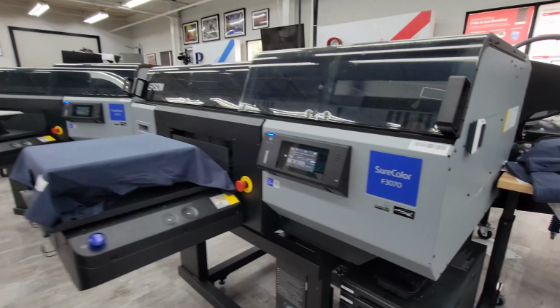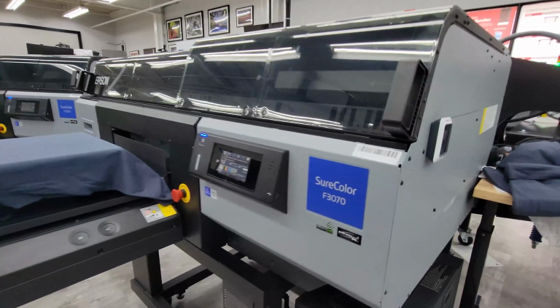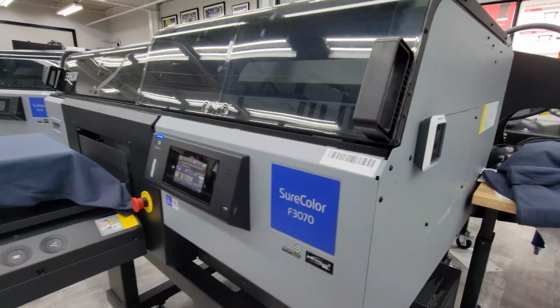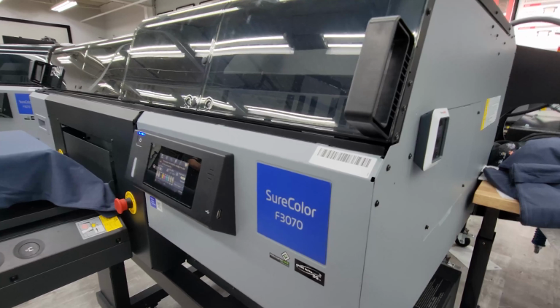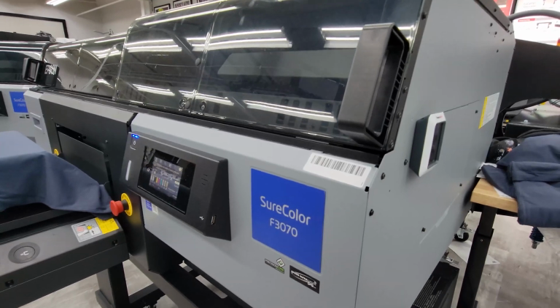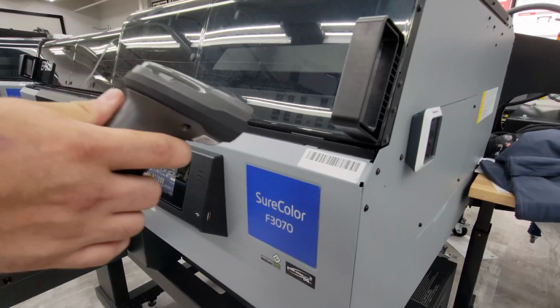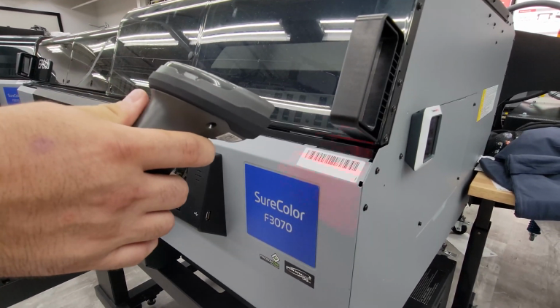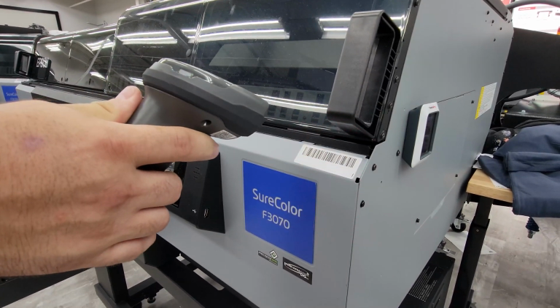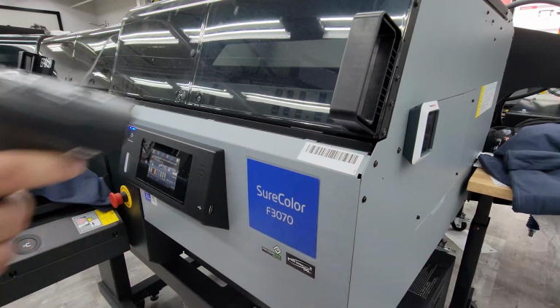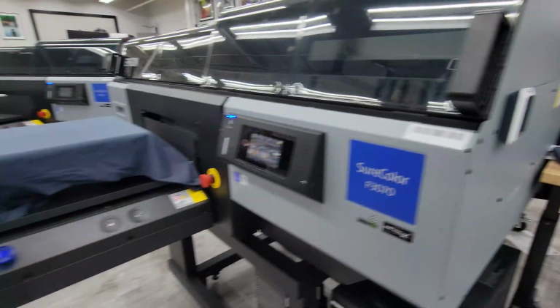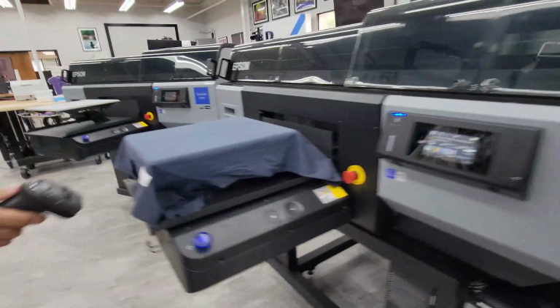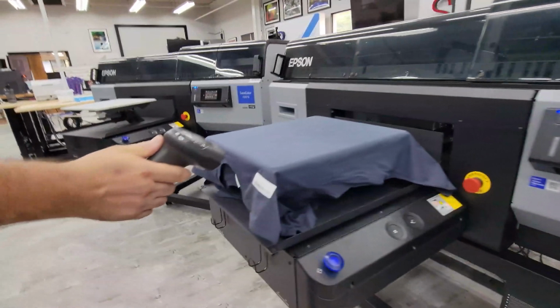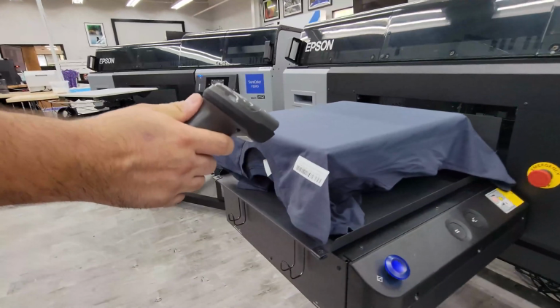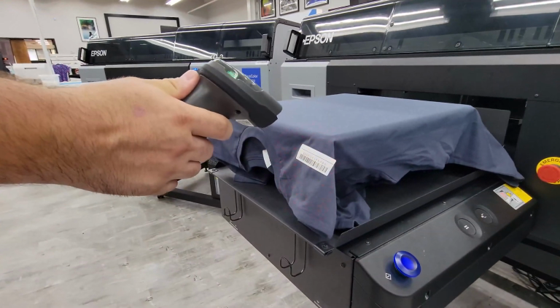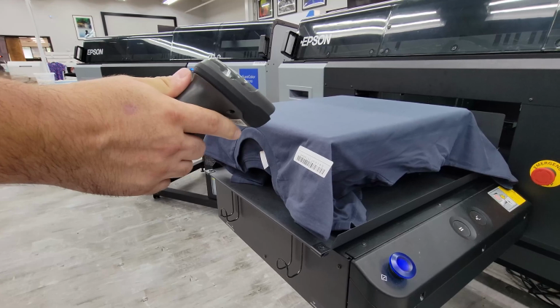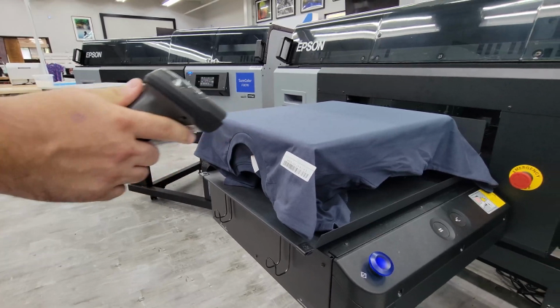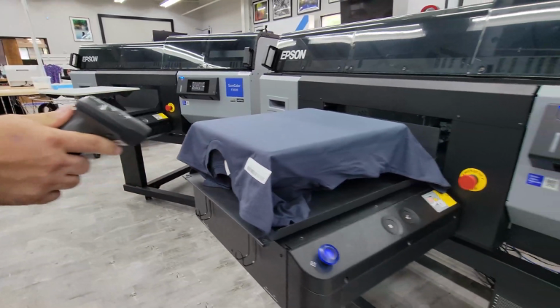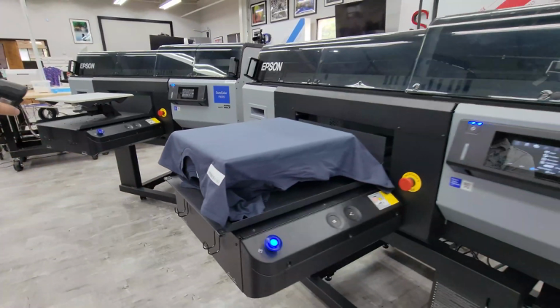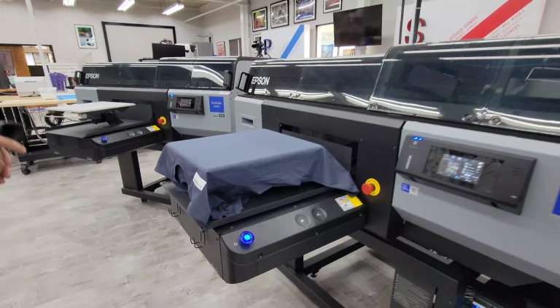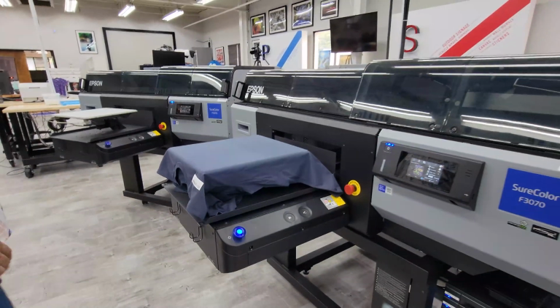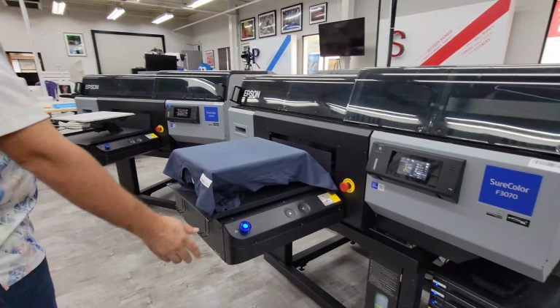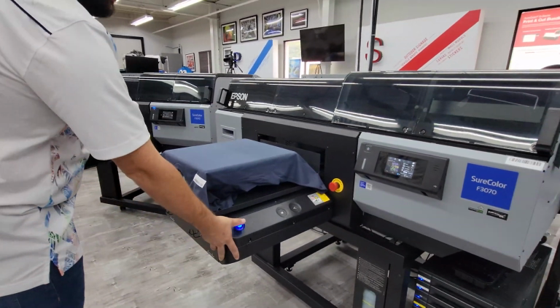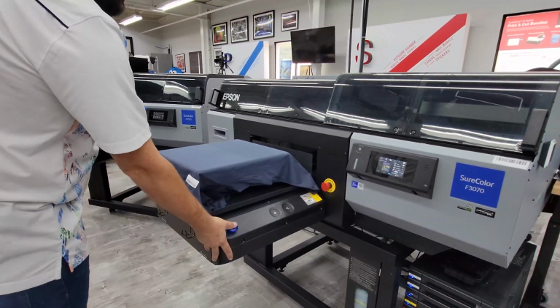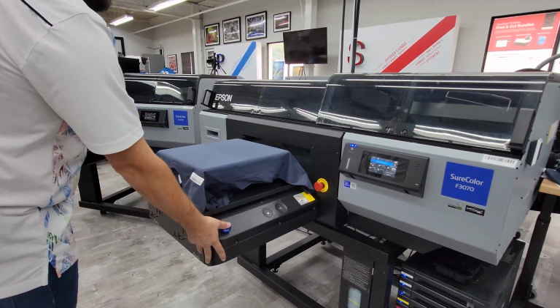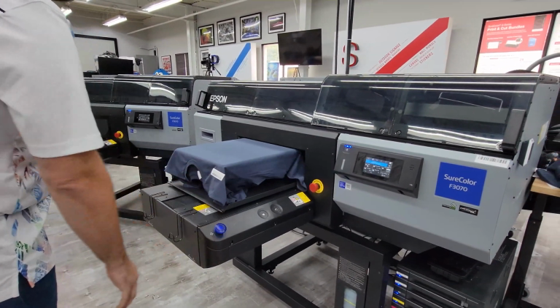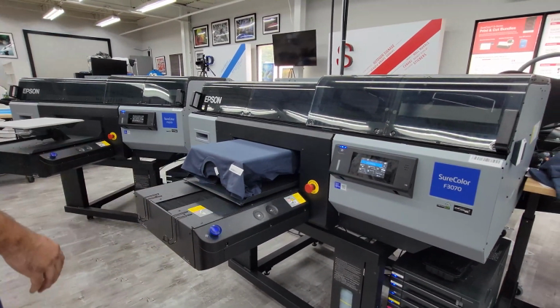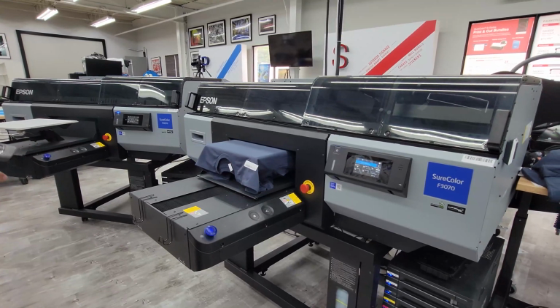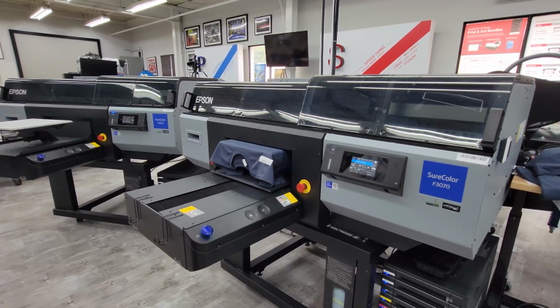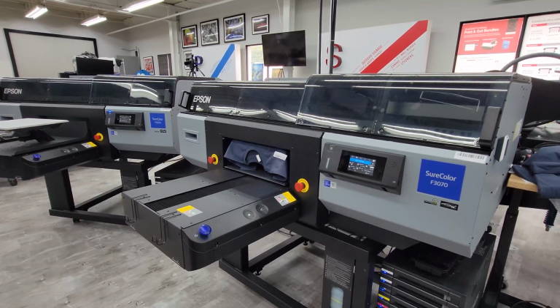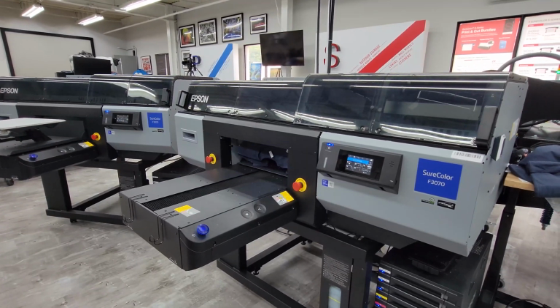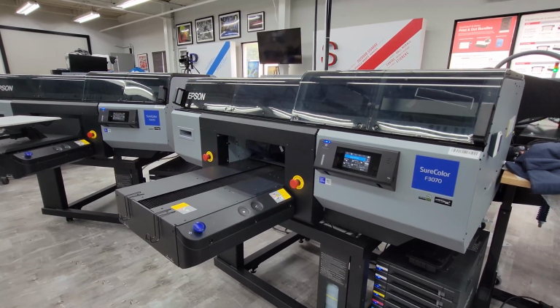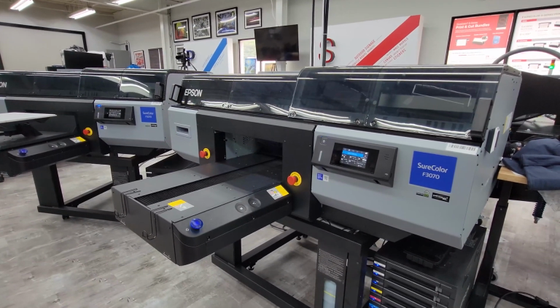Today we are excited to introduce the new EZRIP Pro and EZWorkflow Pro barcode automation system for the Epson F3070 and F2100 DTG printers, exclusively from EquipmentZone.